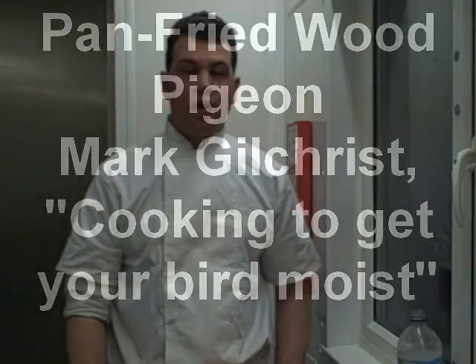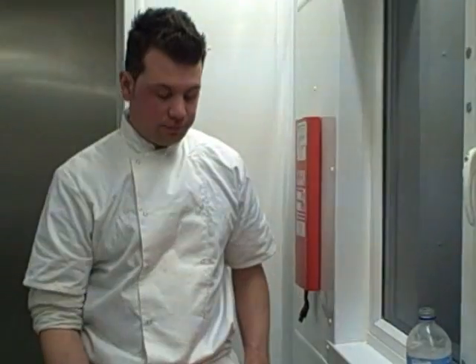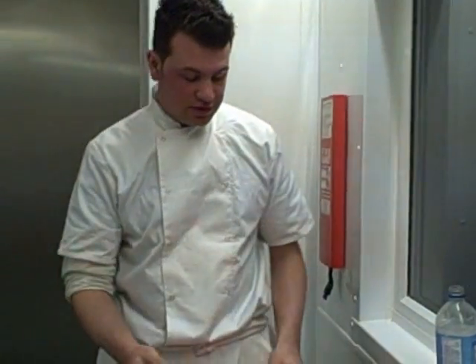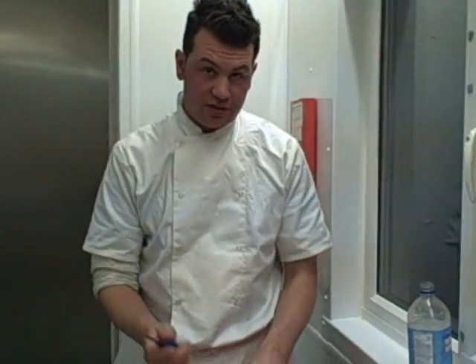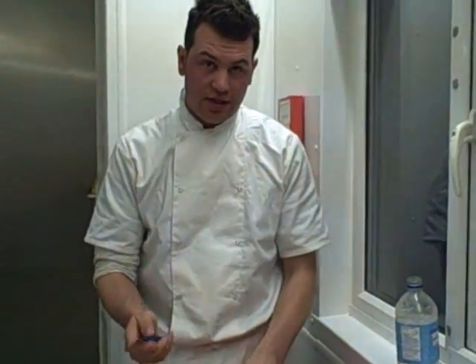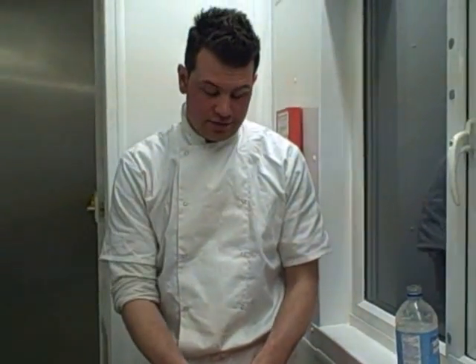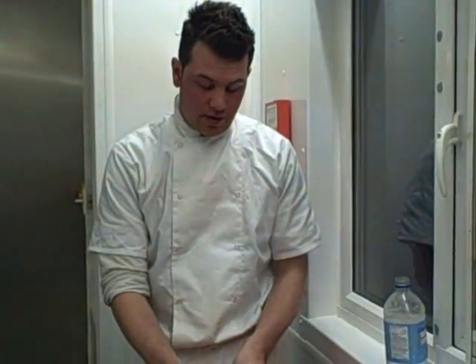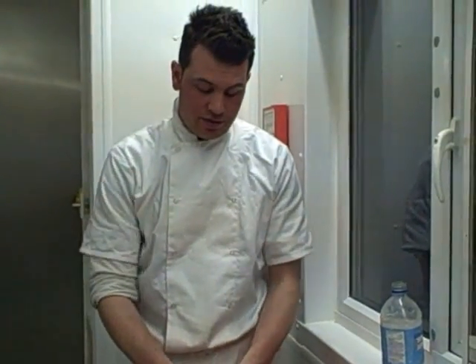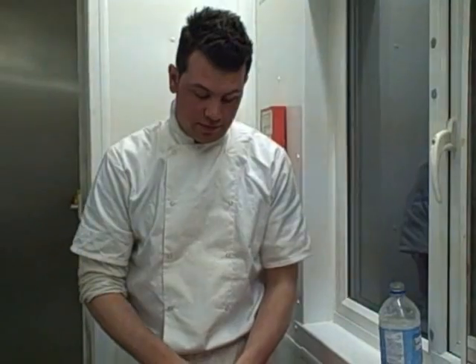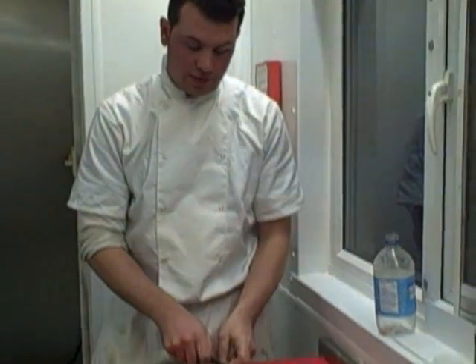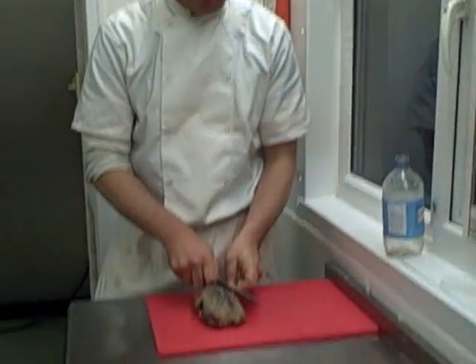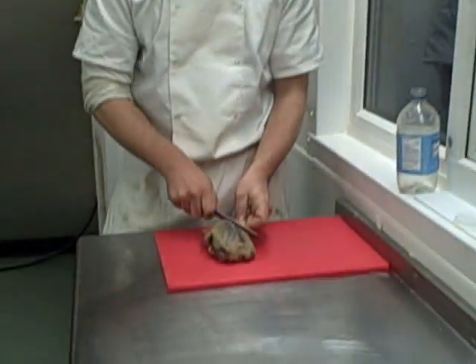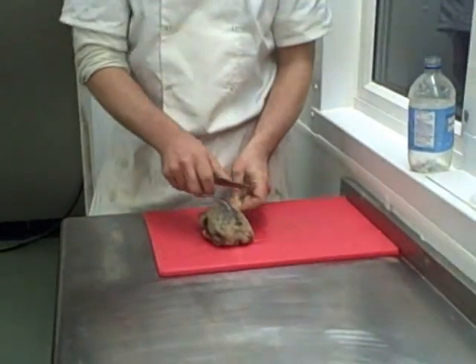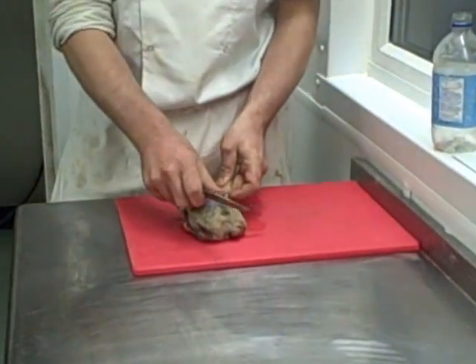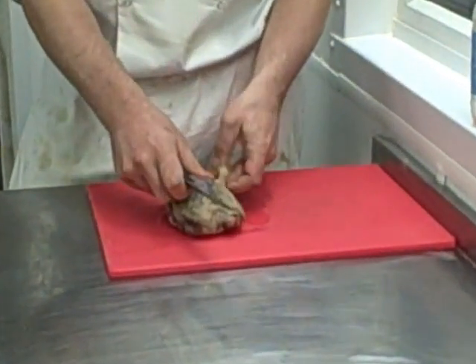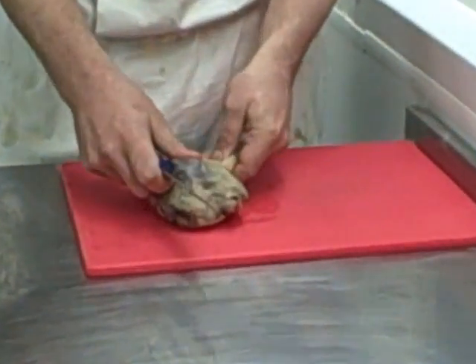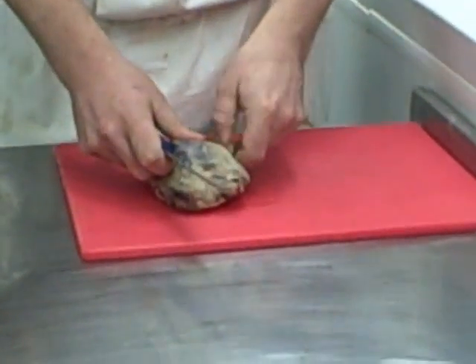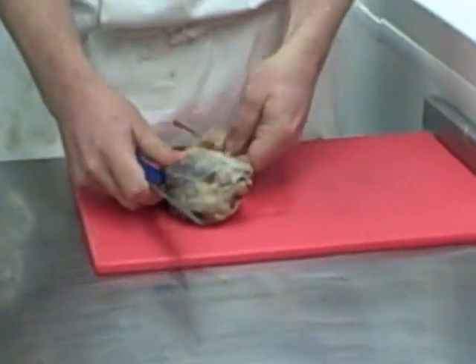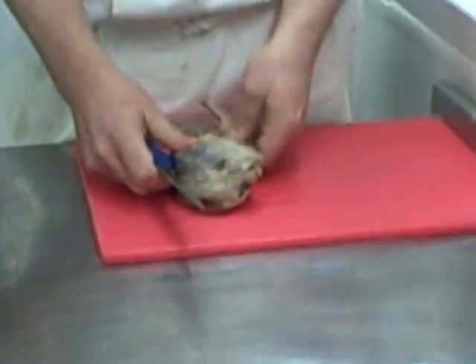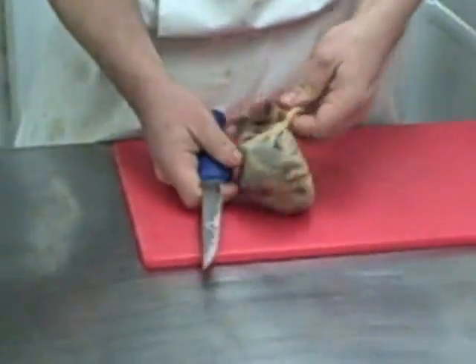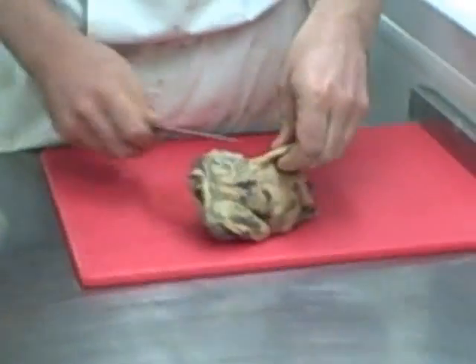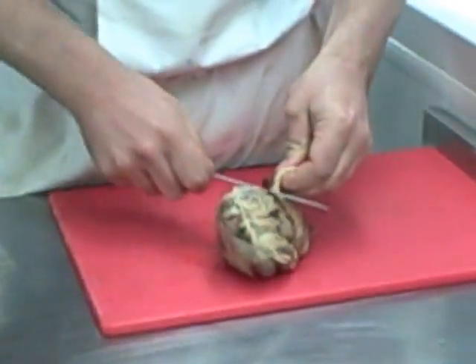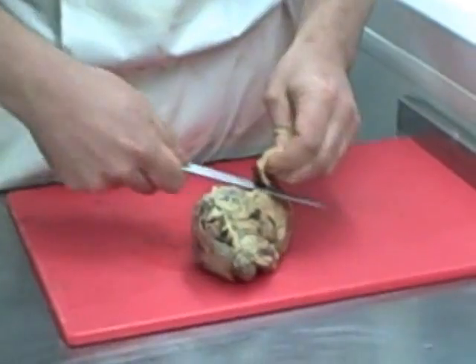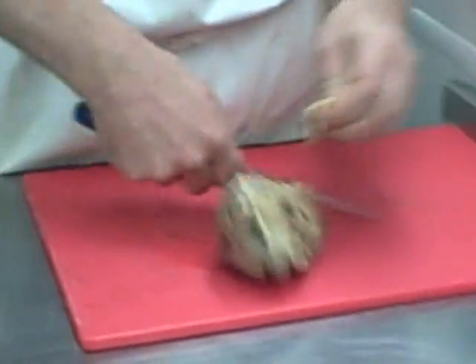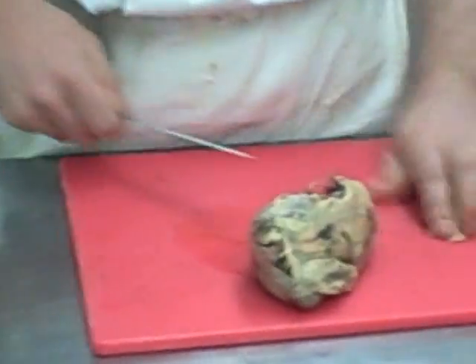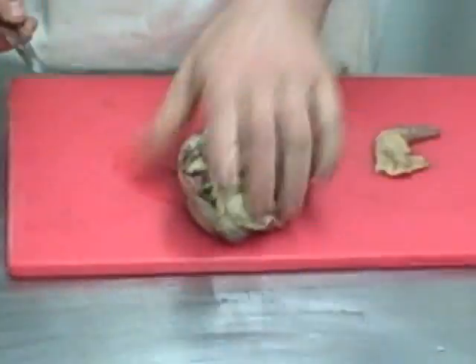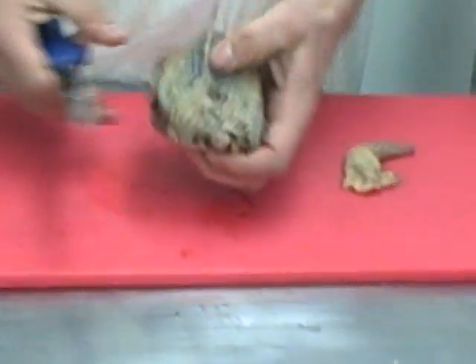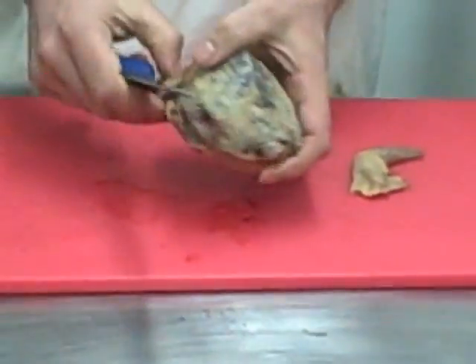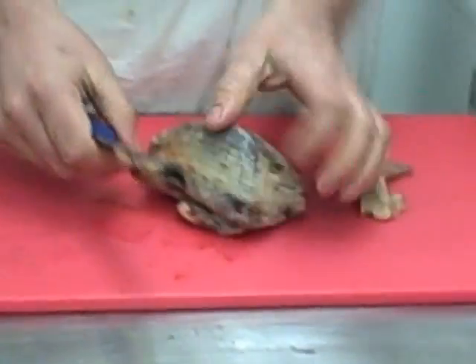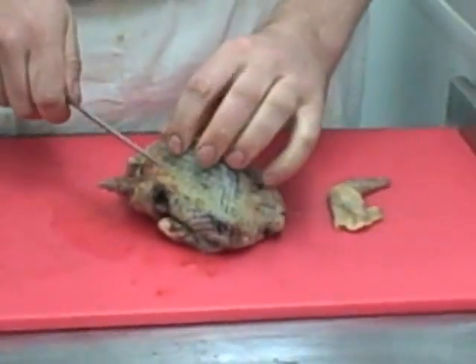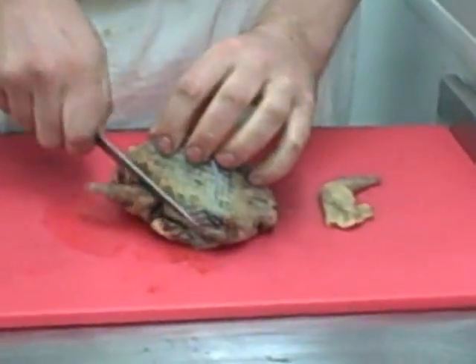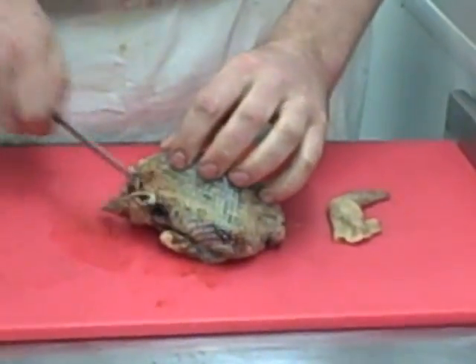Right, first things first — how to bone out a wood pigeon. Make a cut through here, always cut down the thigh. Wood pigeon's in season all year round, and you're doing the farmer a favour by eating it.